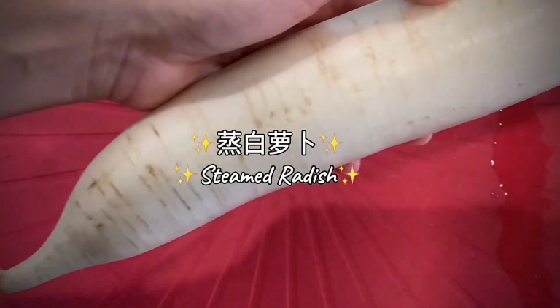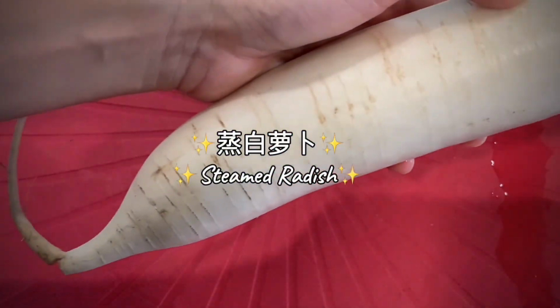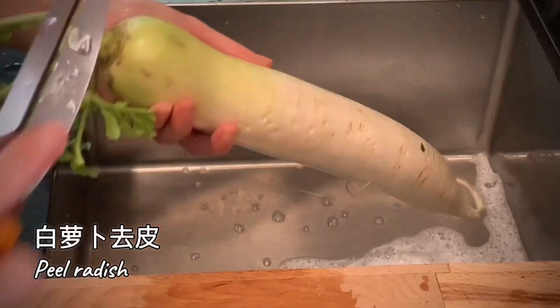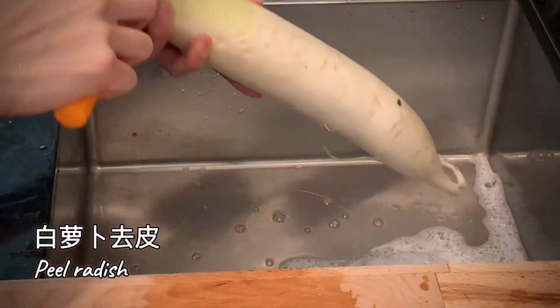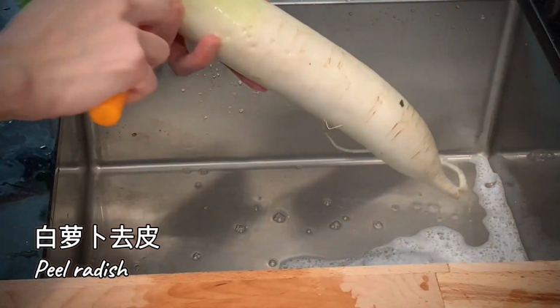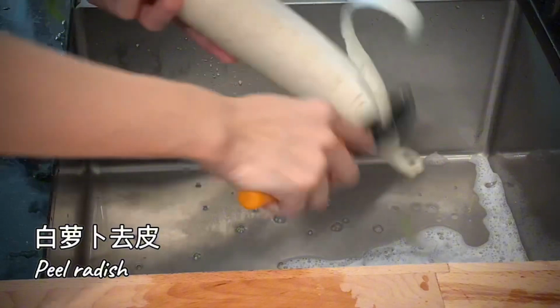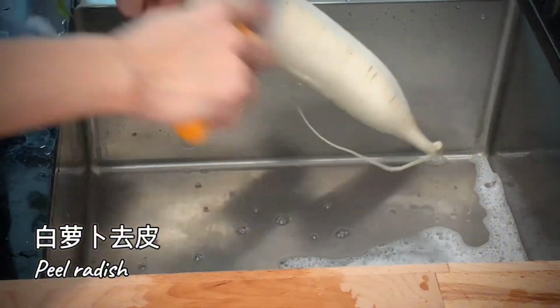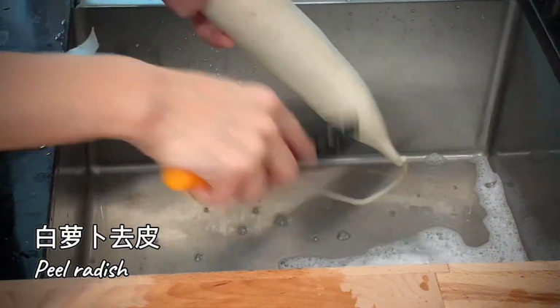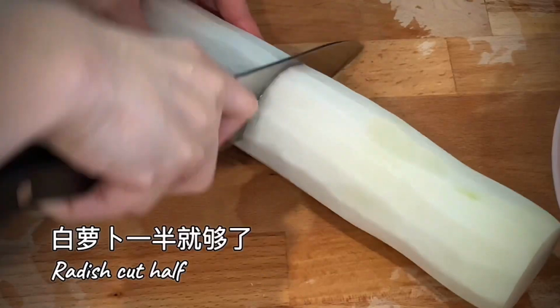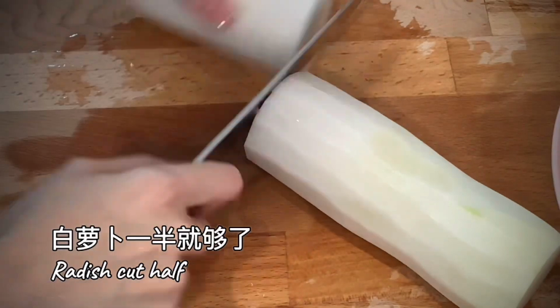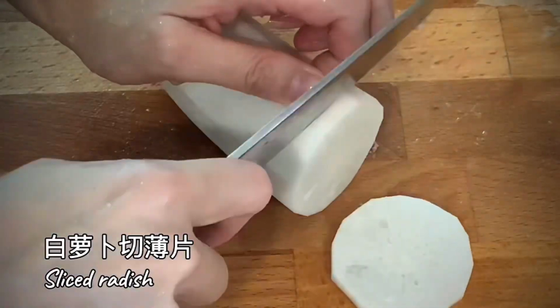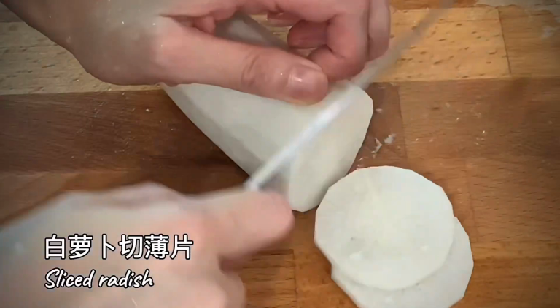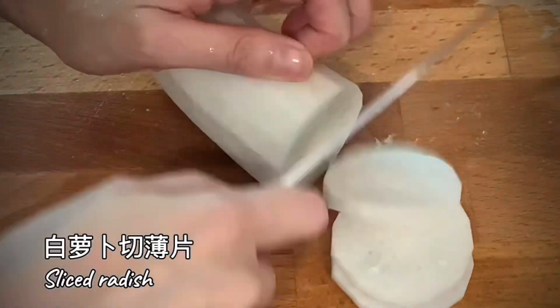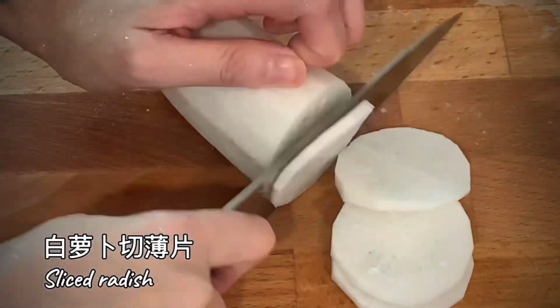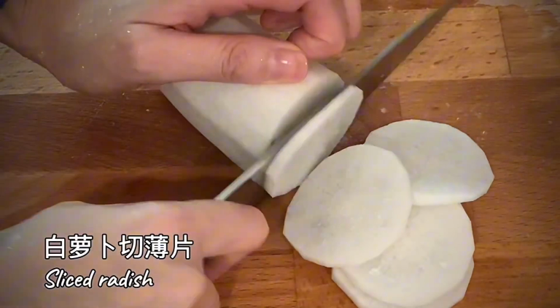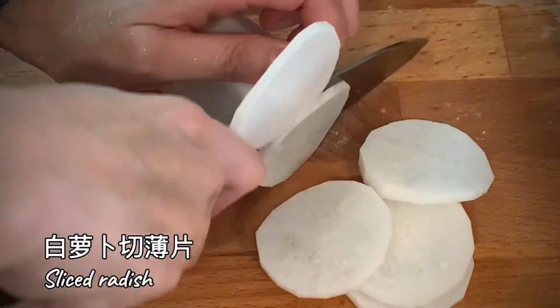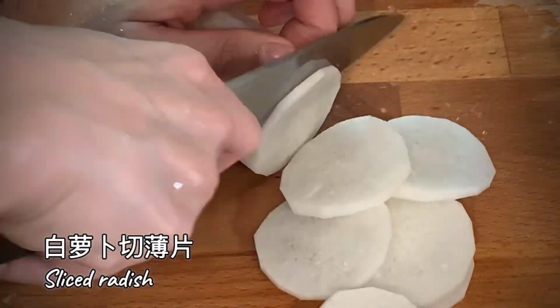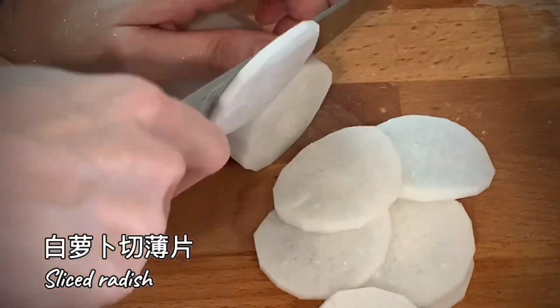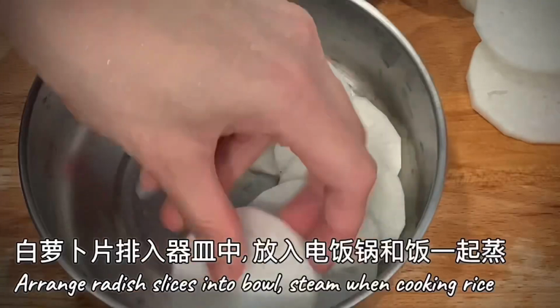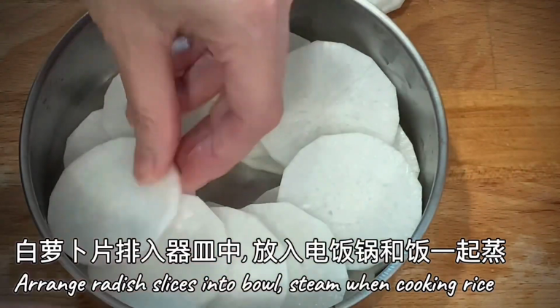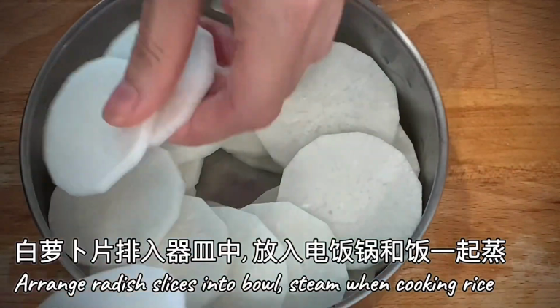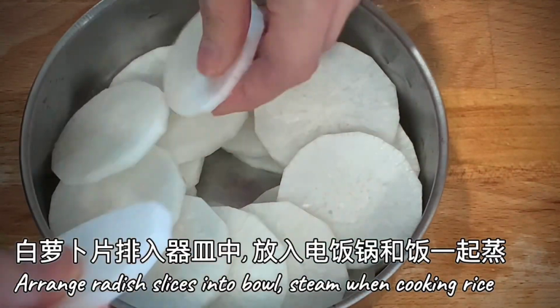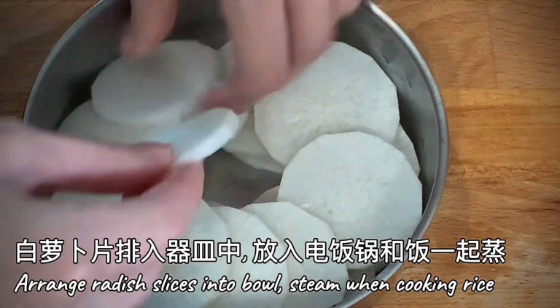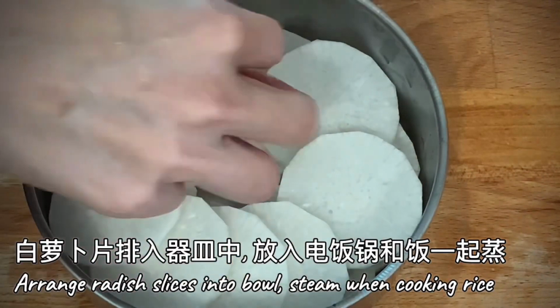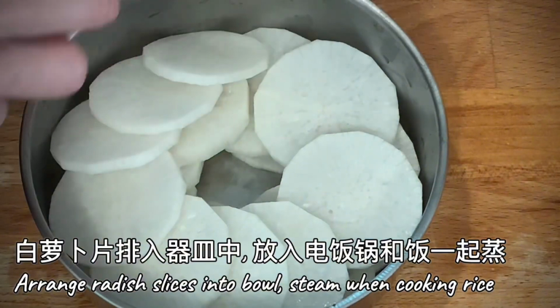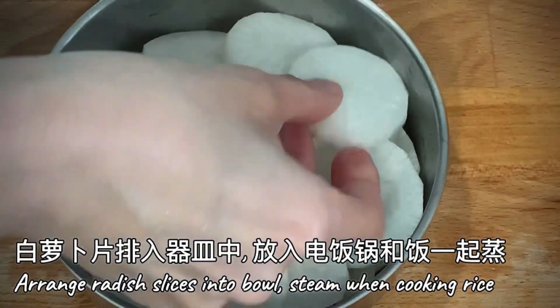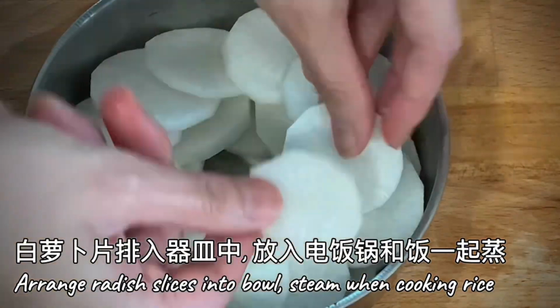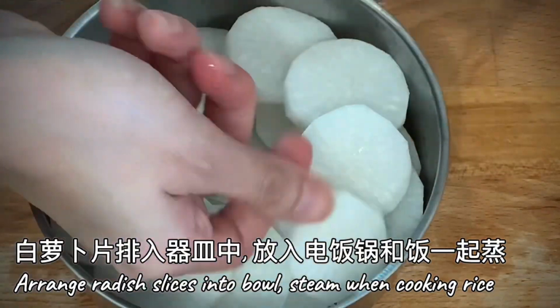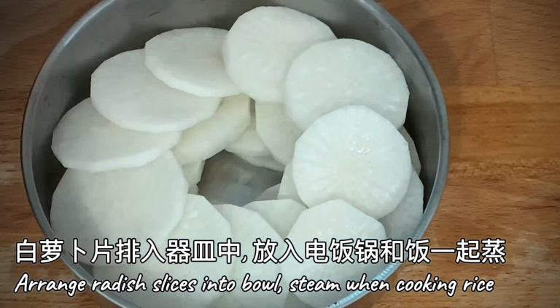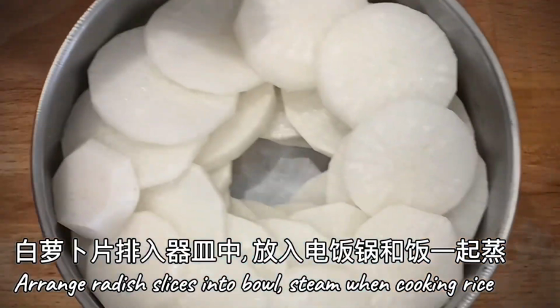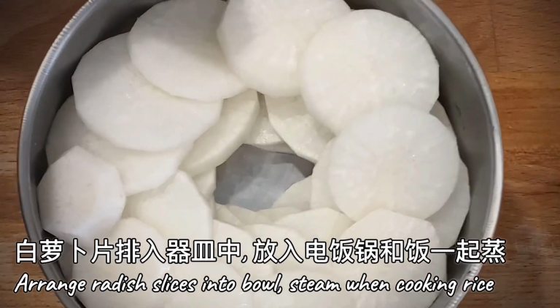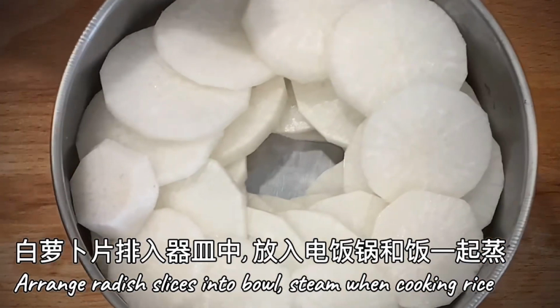Peeled and sliced radish. Arrange radish slices nicely into steamer plate. You may steam it while cooking rice.